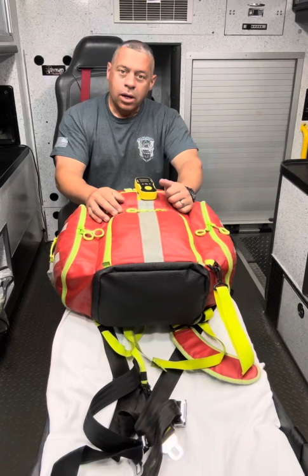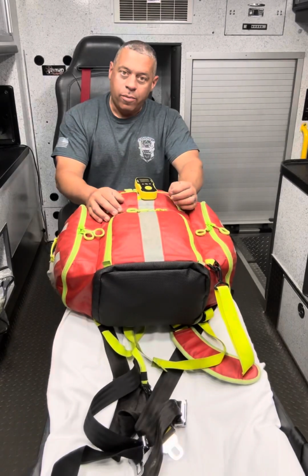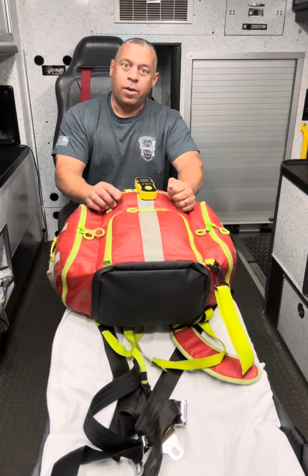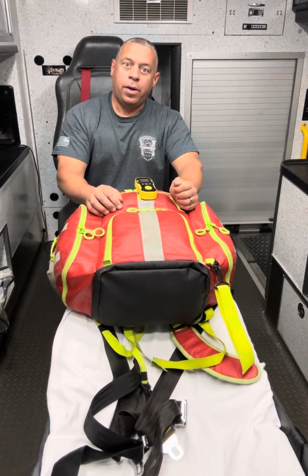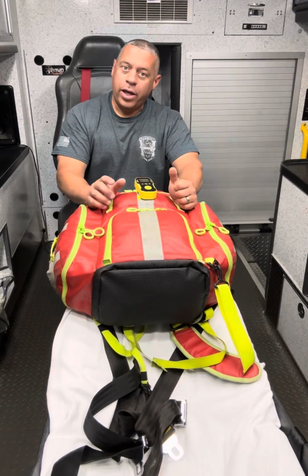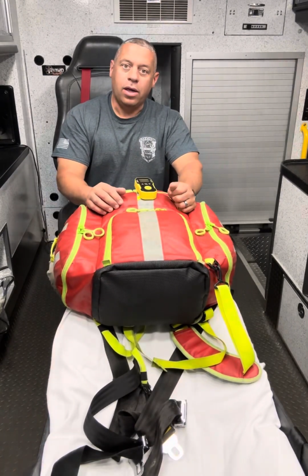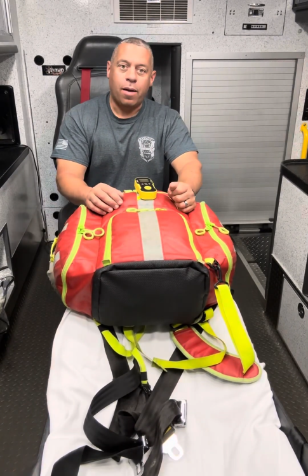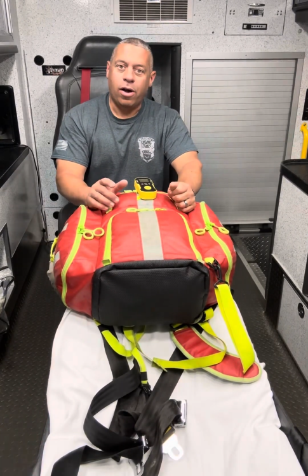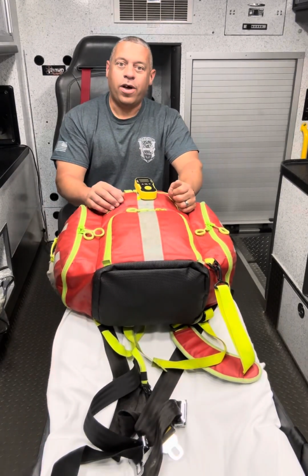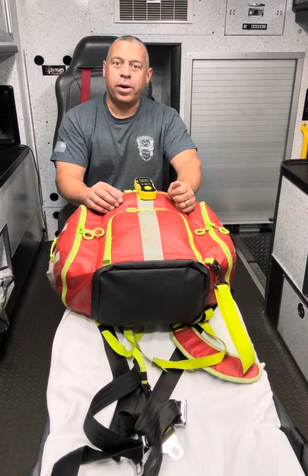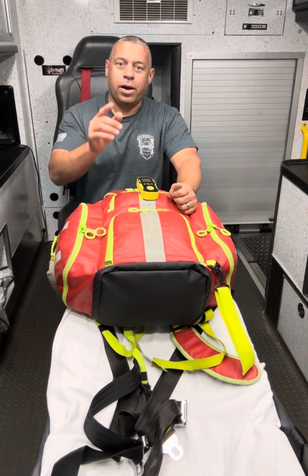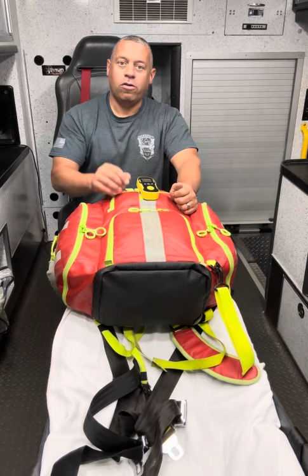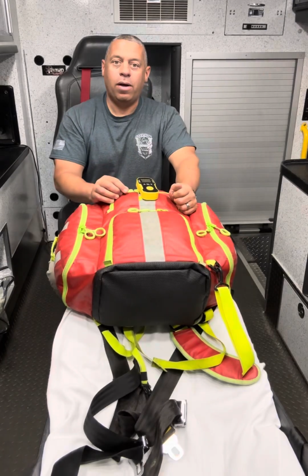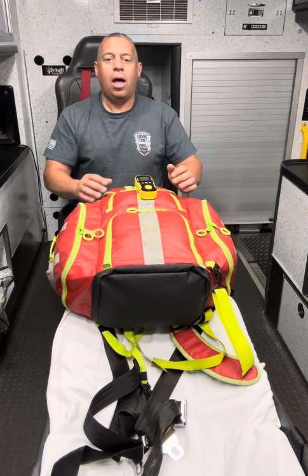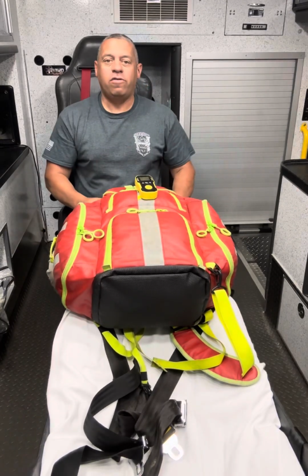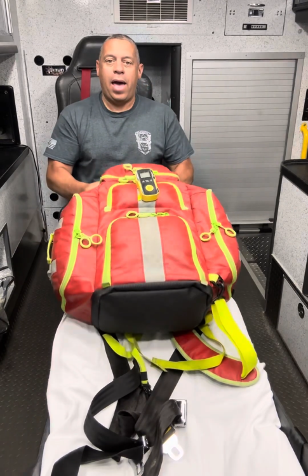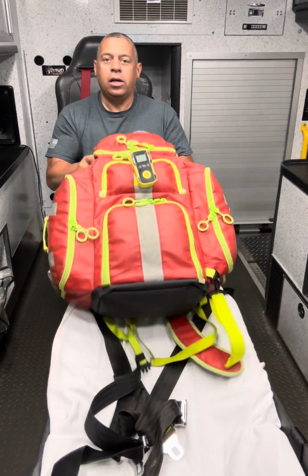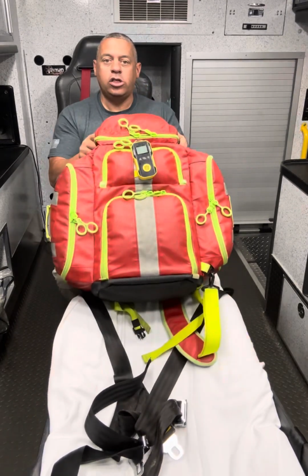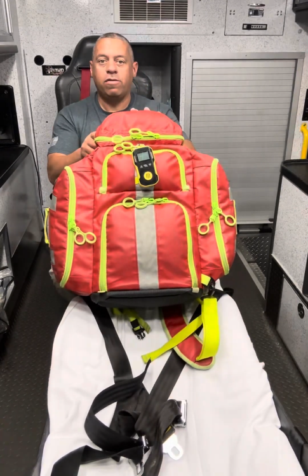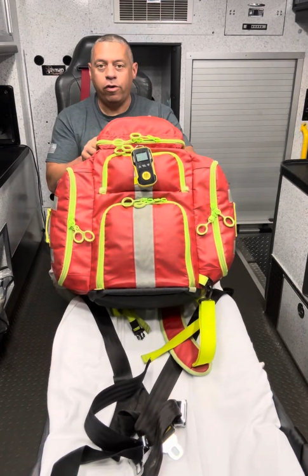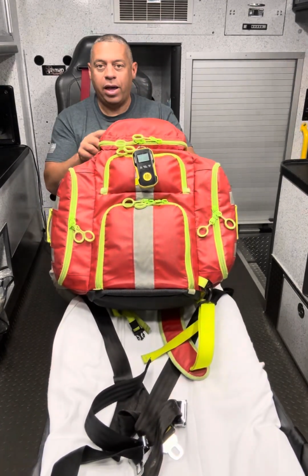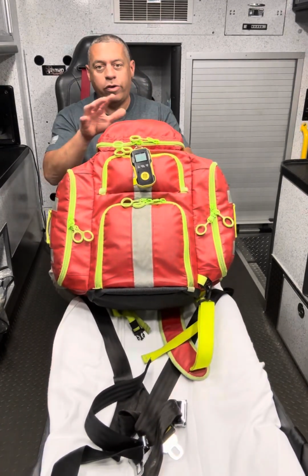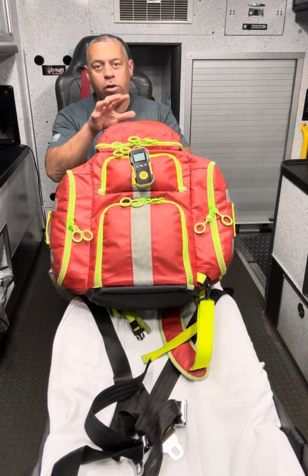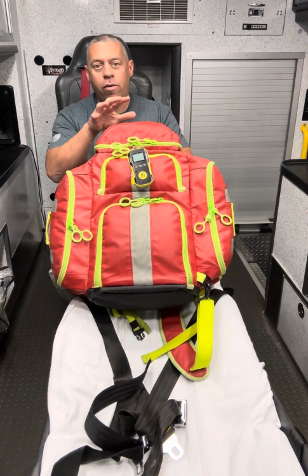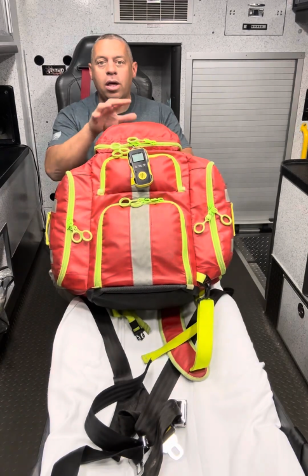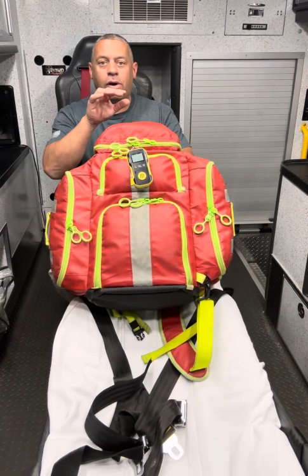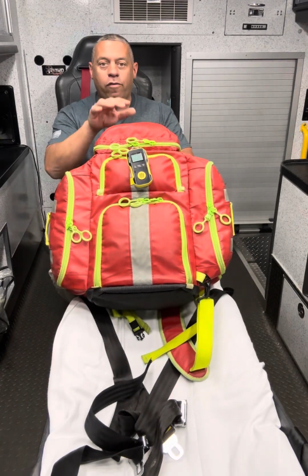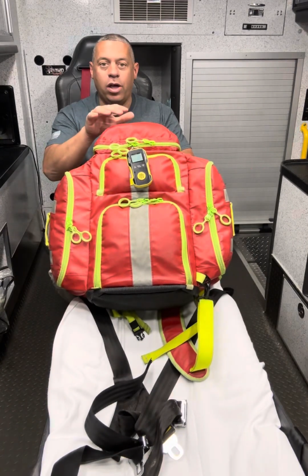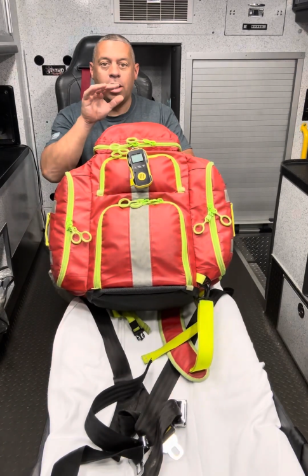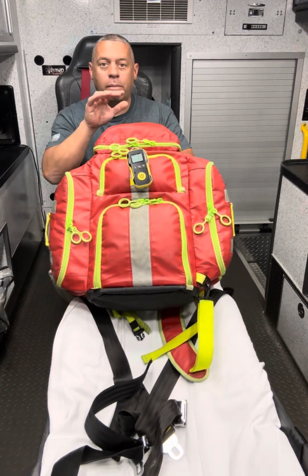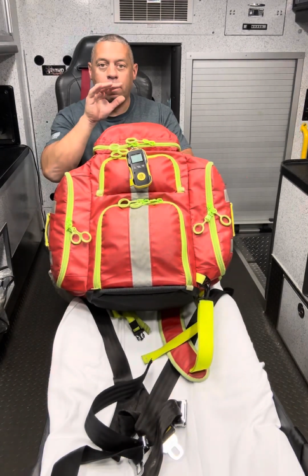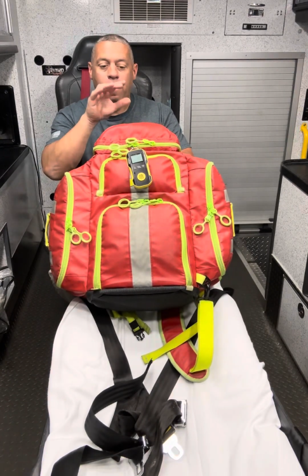Hi, I'm Justin Lima. I'm a paramedic and the EMS captain here at Harmony Fire Department. I'm here today to talk to you about our StatPak G3 Plus Profusion Bag, which is what we use currently for our first-in bag.